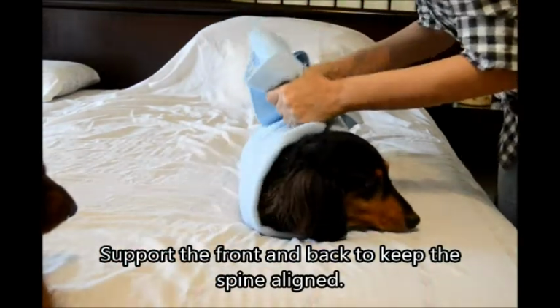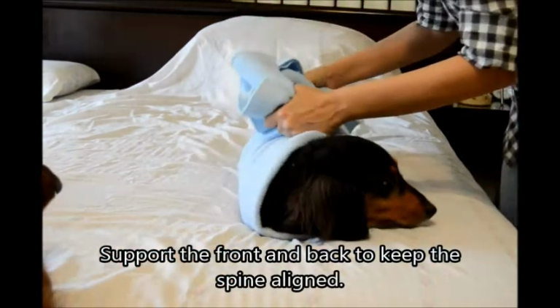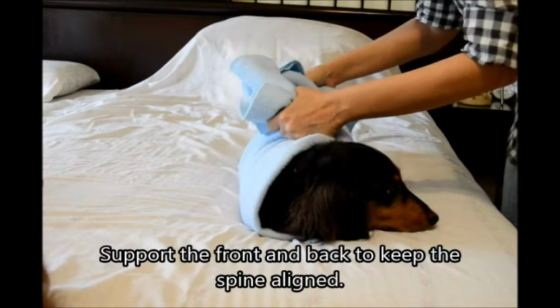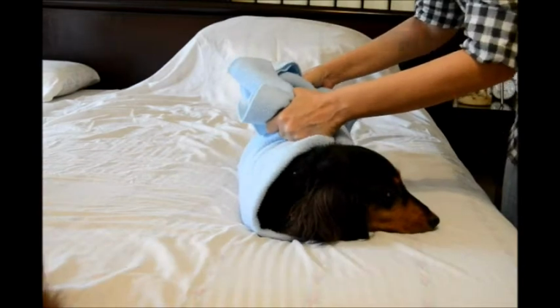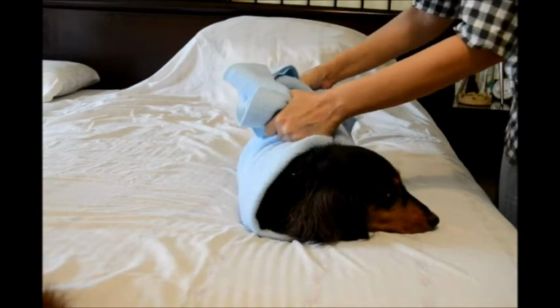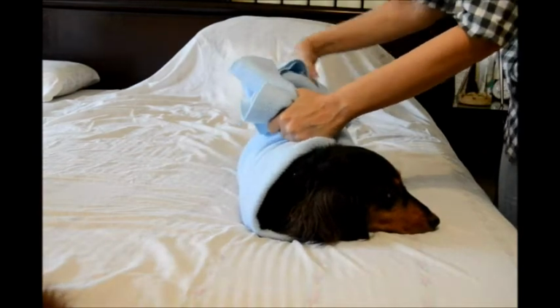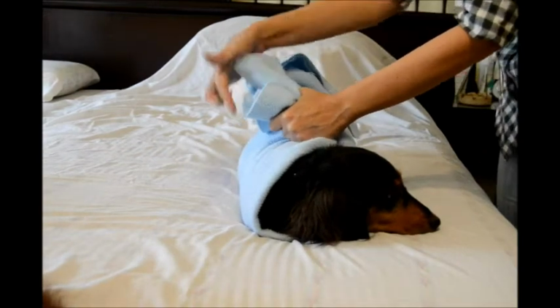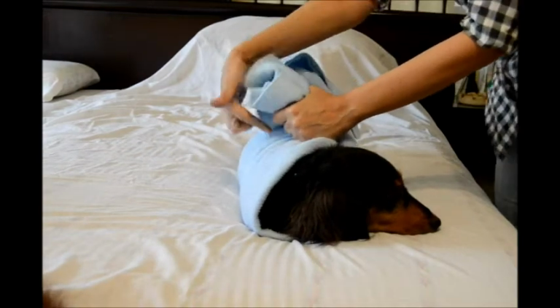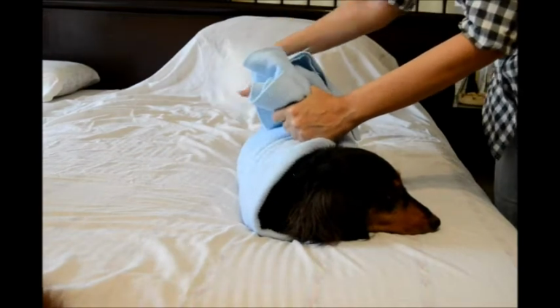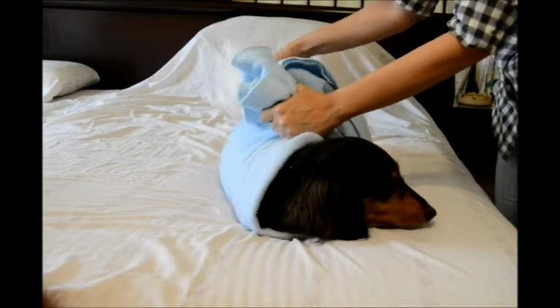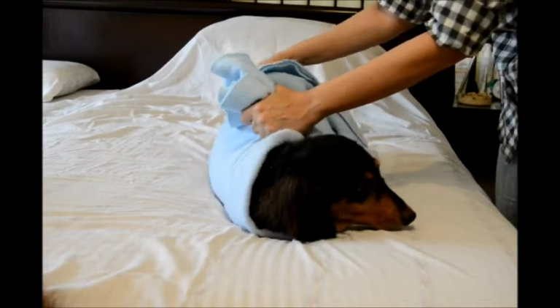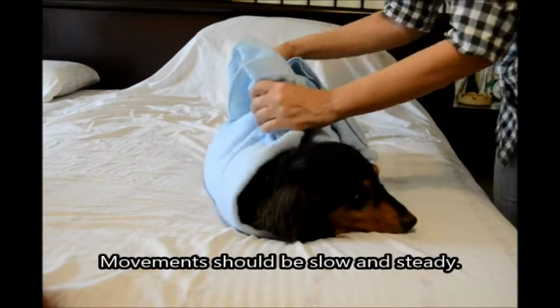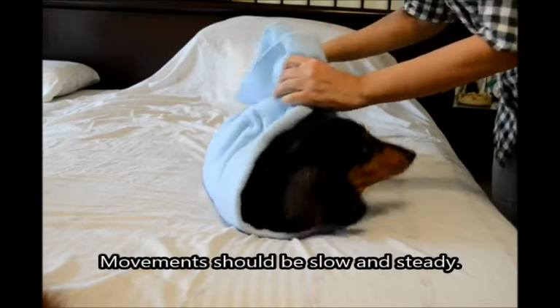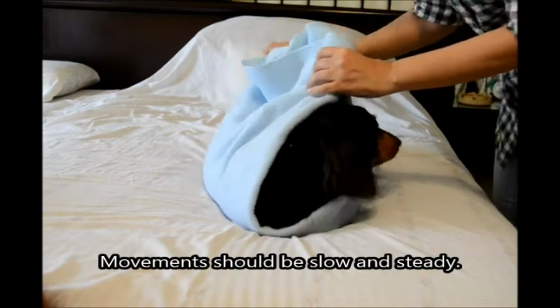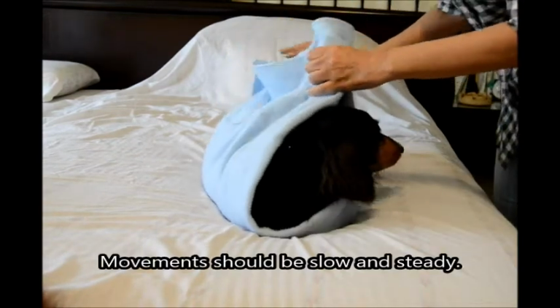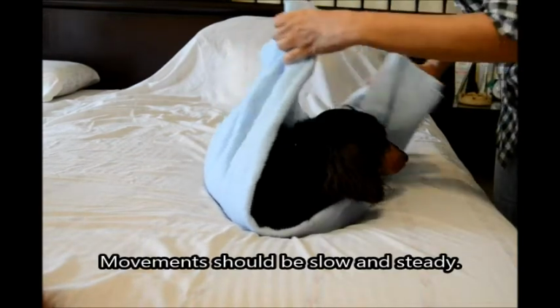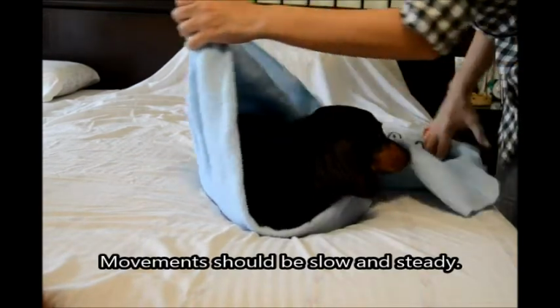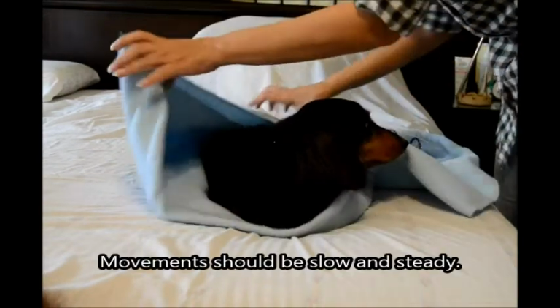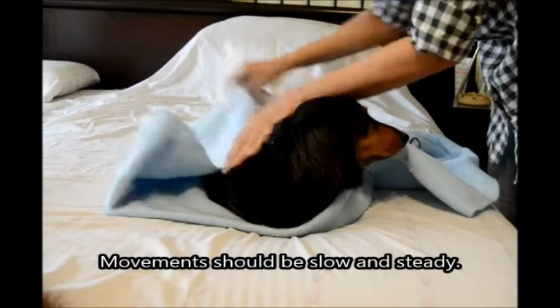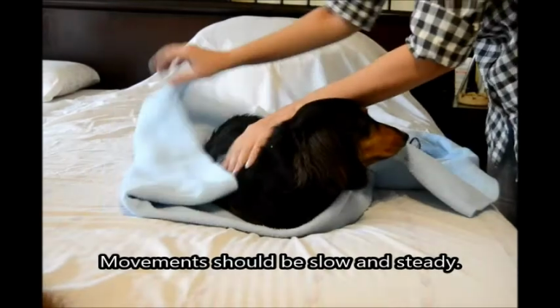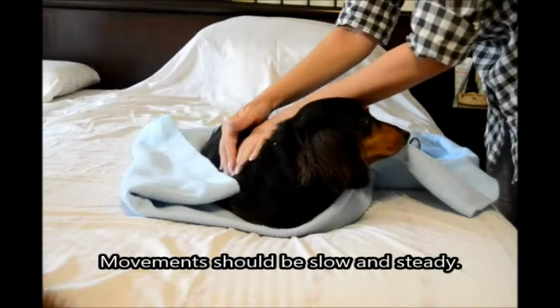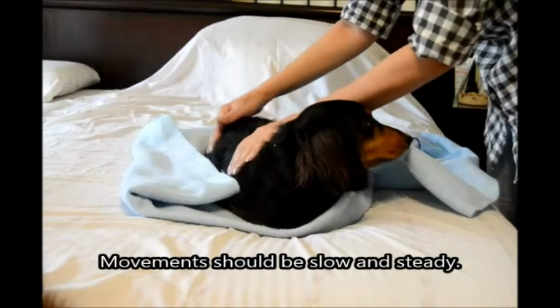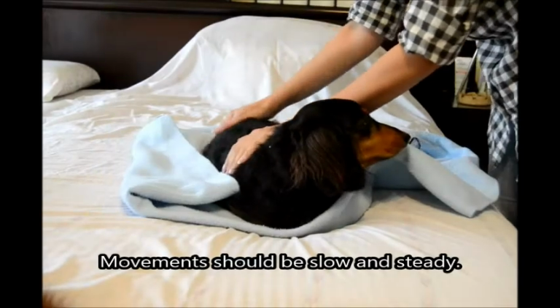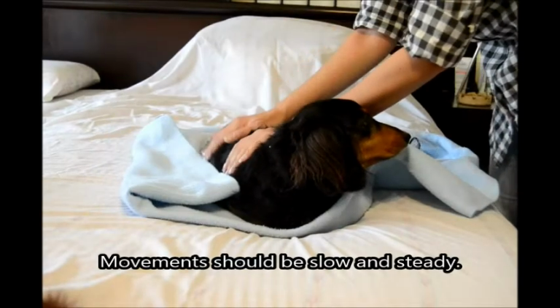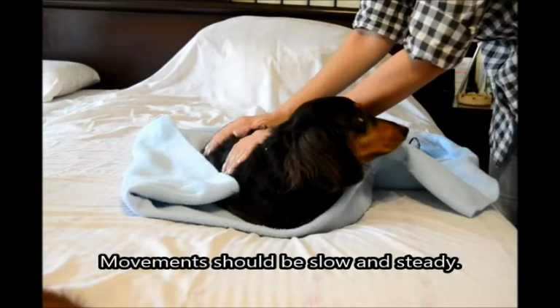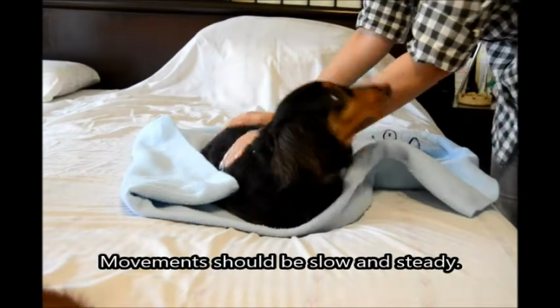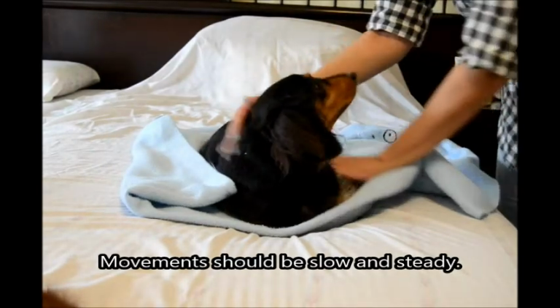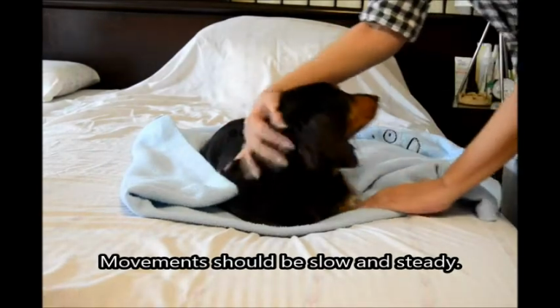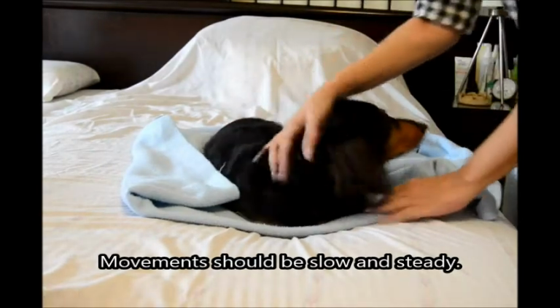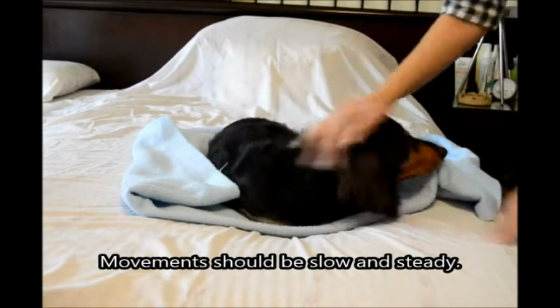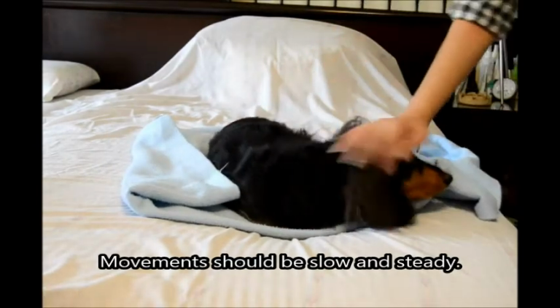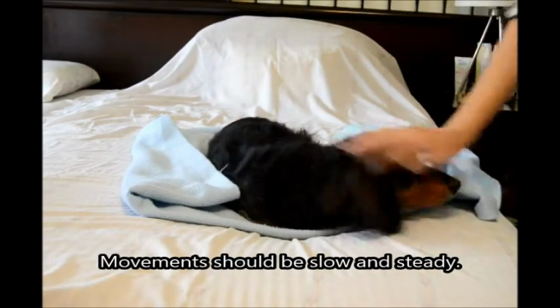So the spine is aligned, but you don't move it. You don't manipulate it. Okay? Thank you, Gaila.